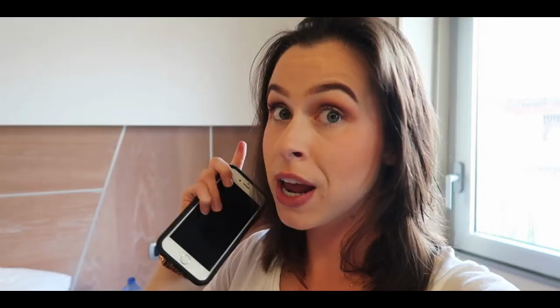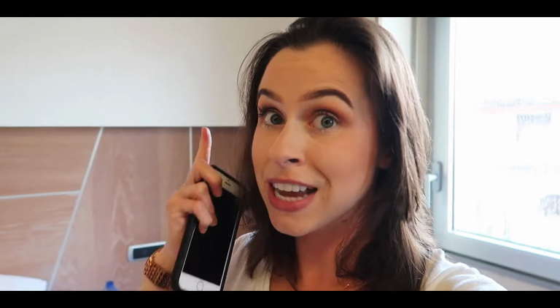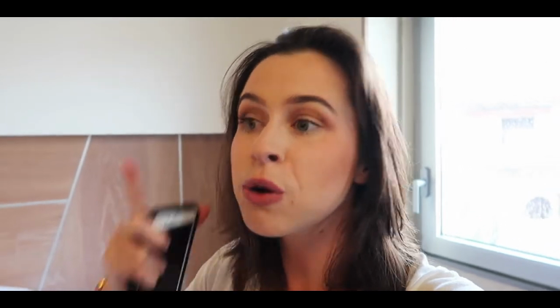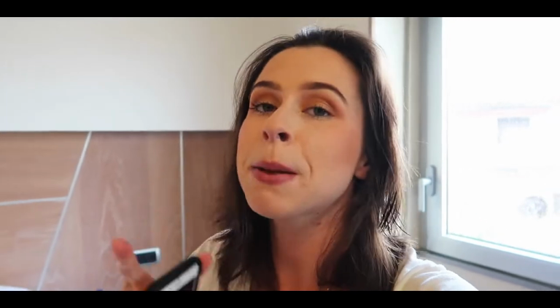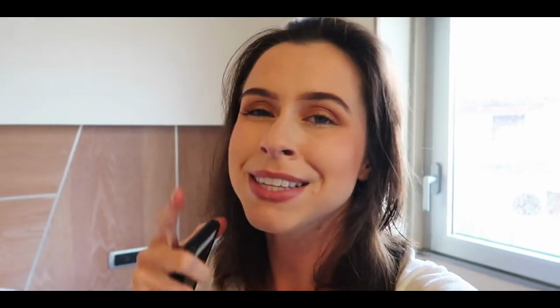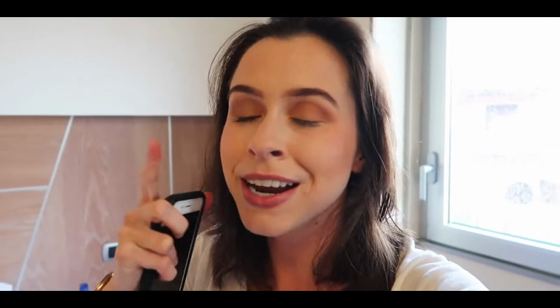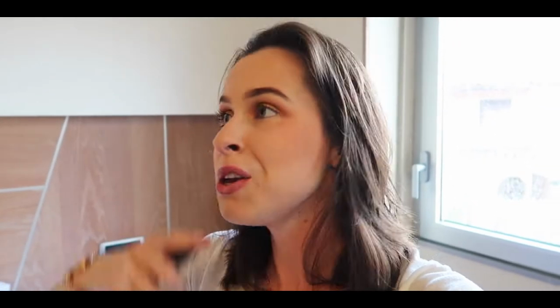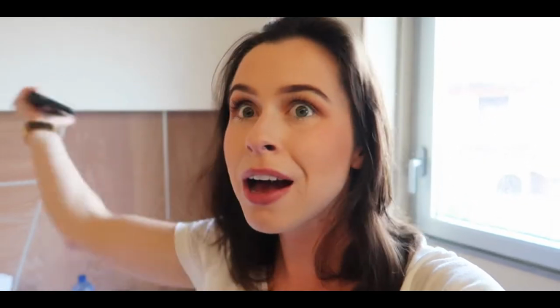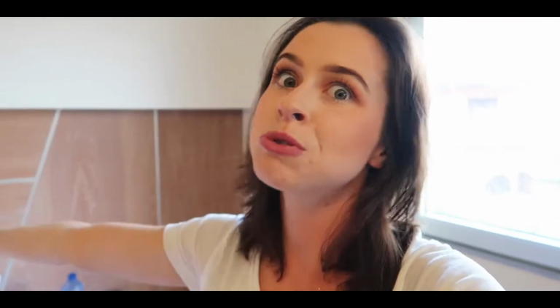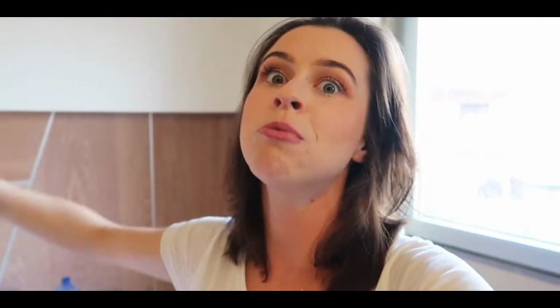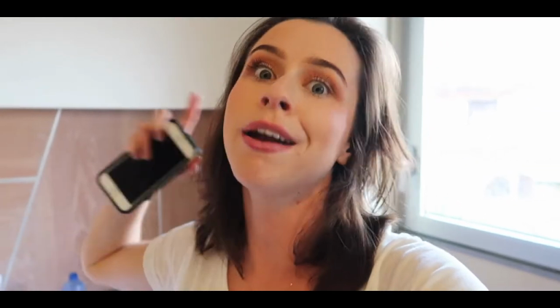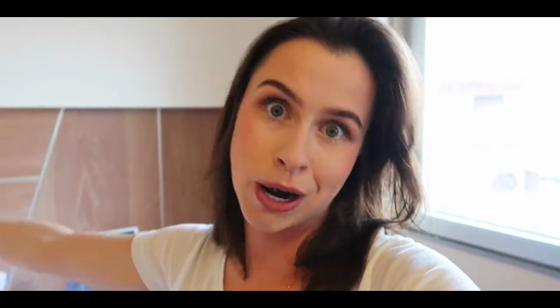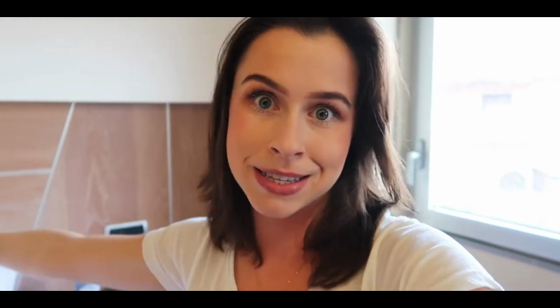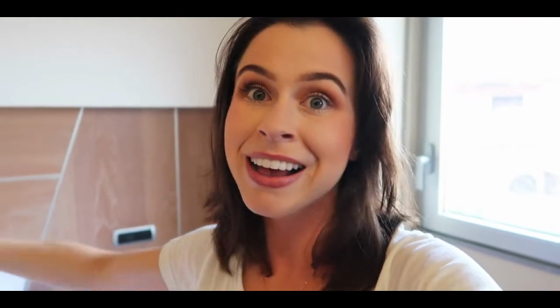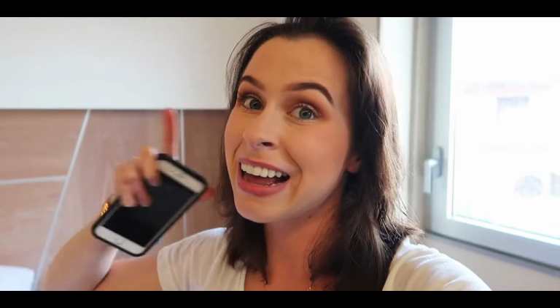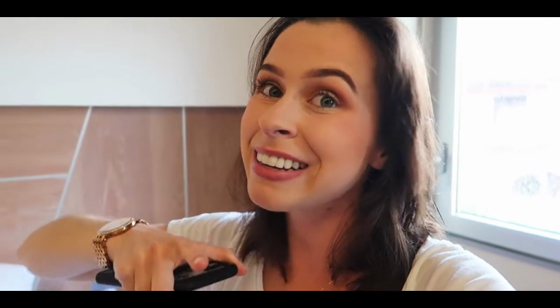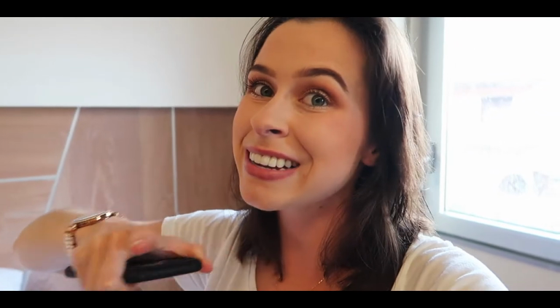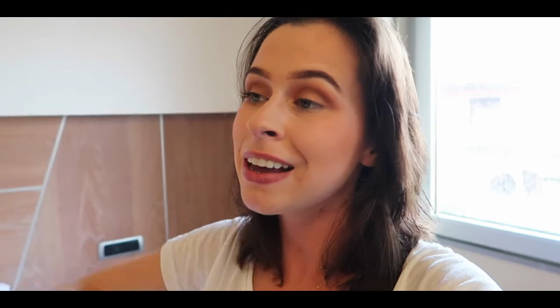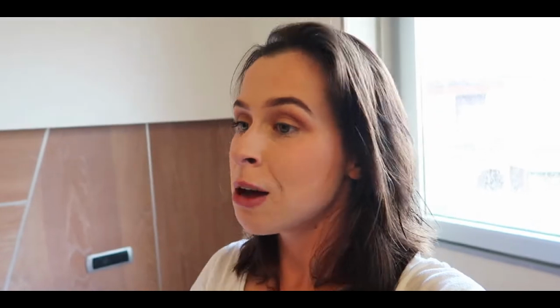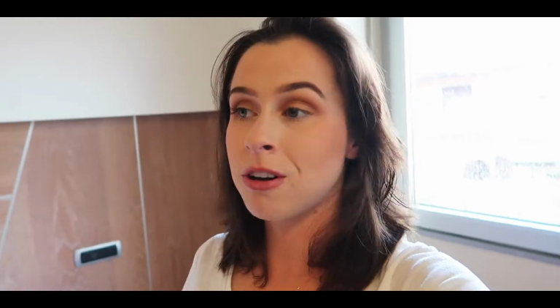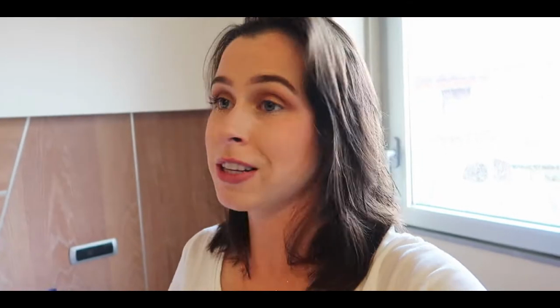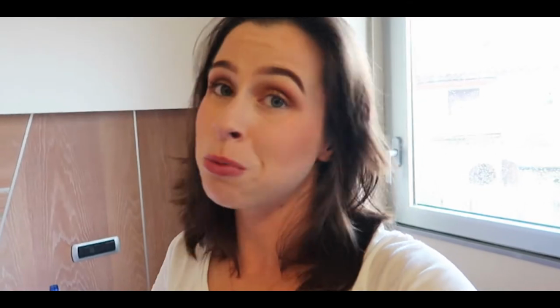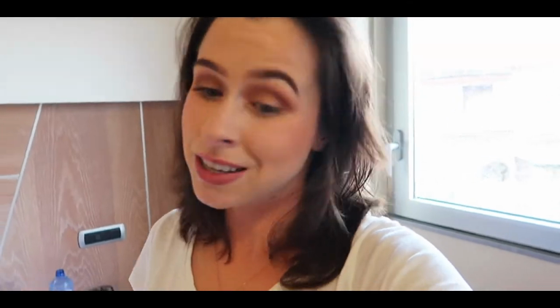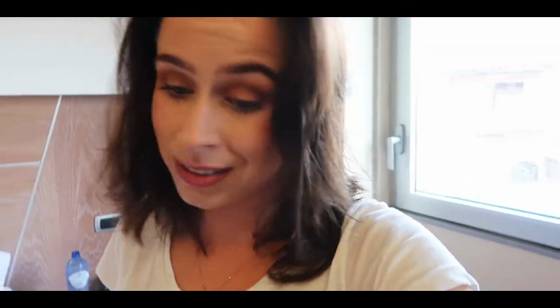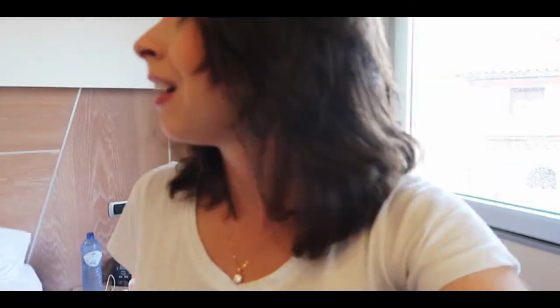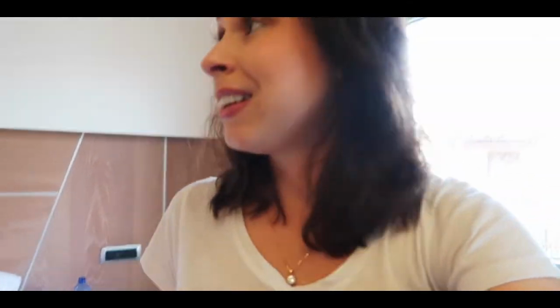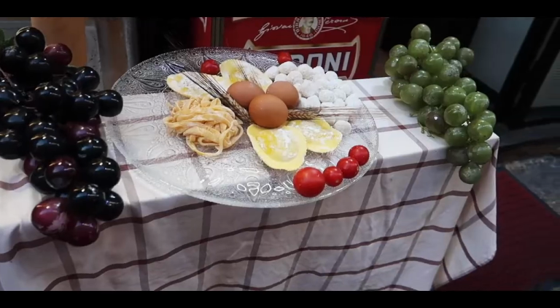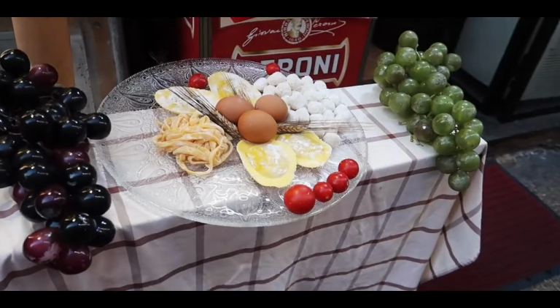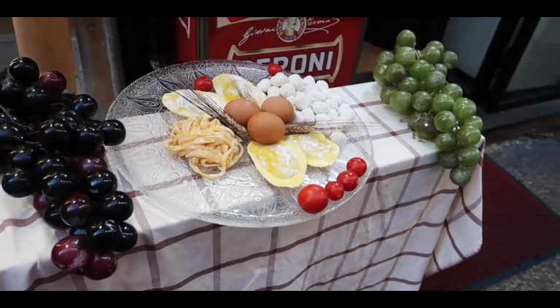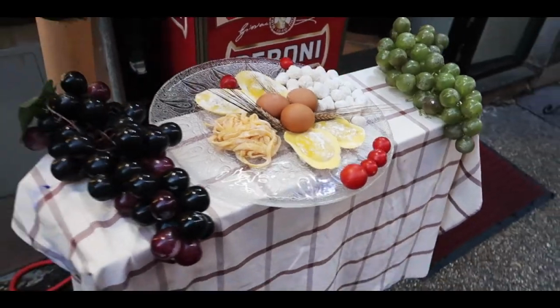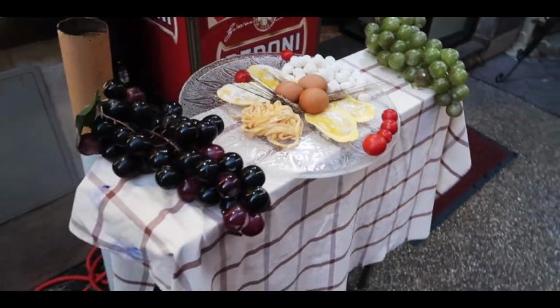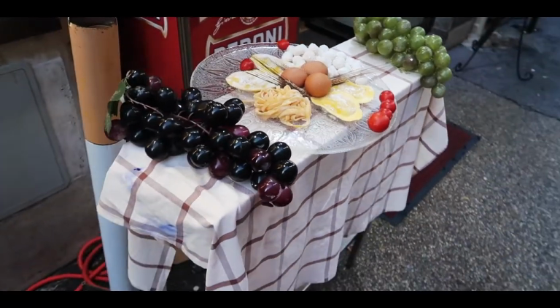We are definitely going to get a pizza tonight. You can't come to Rome and not try pizza, so that's on the agenda. Nothing like some fake food to whet your appetite!